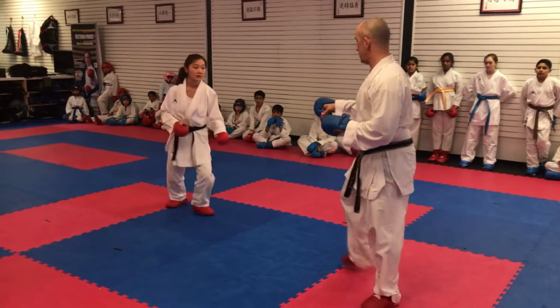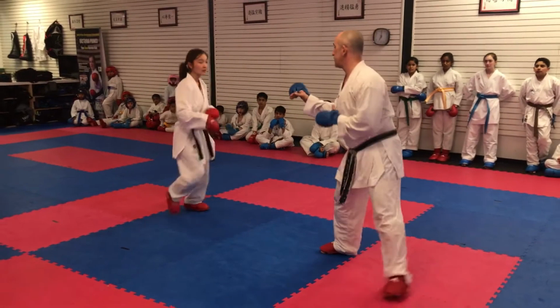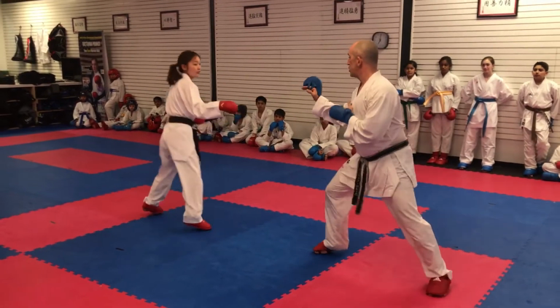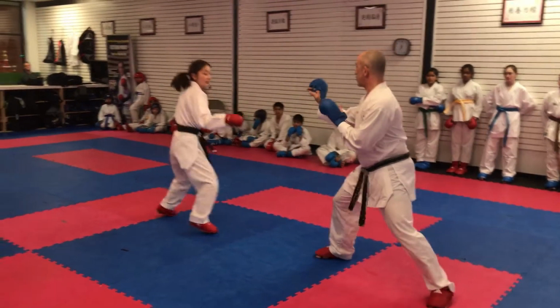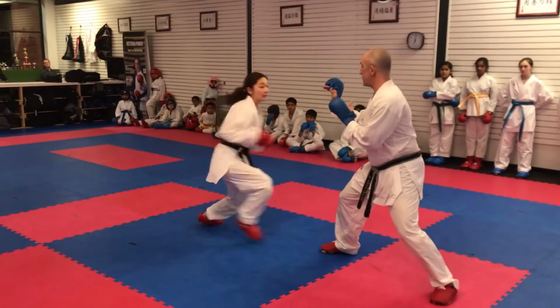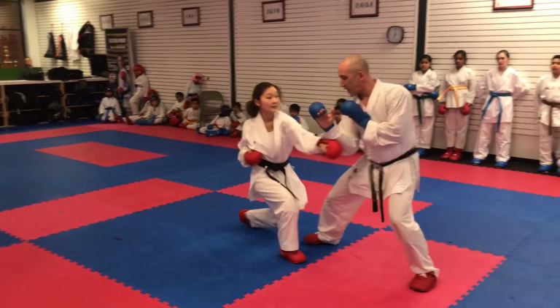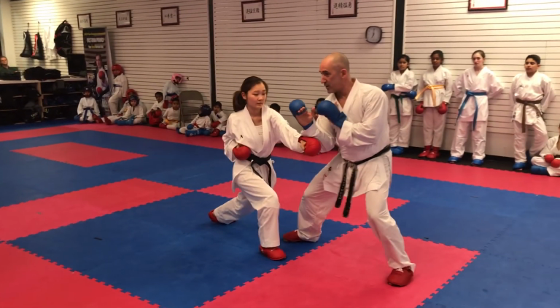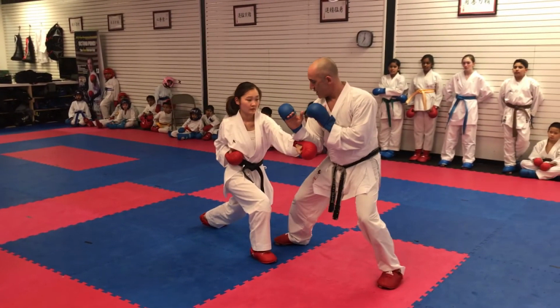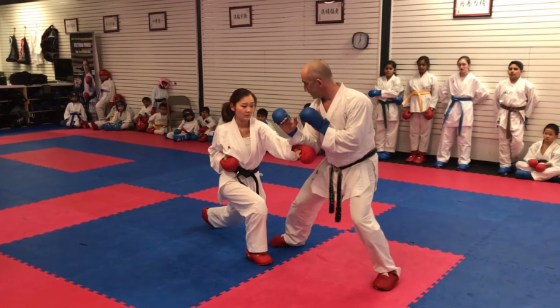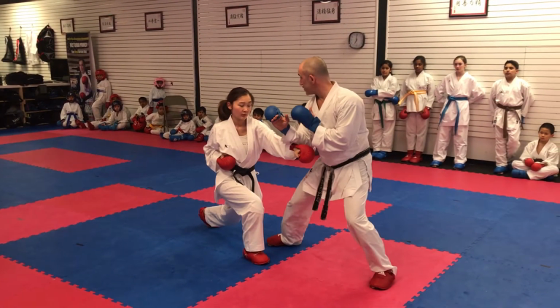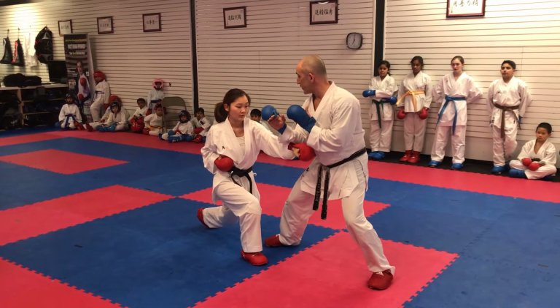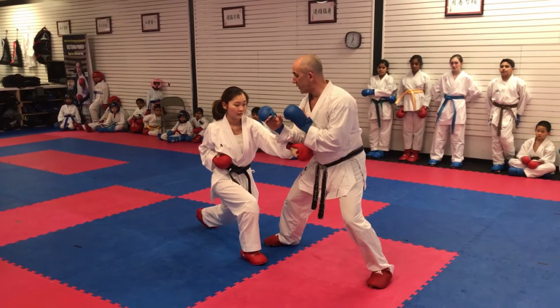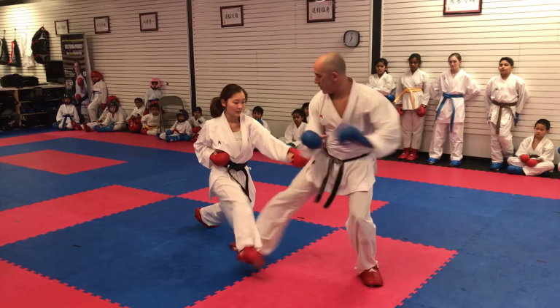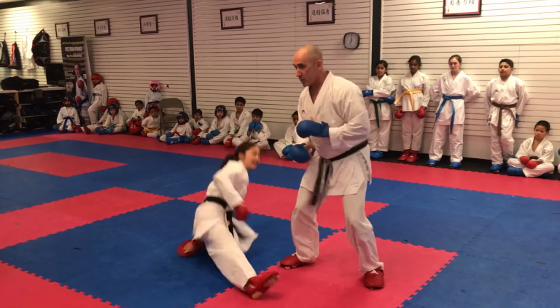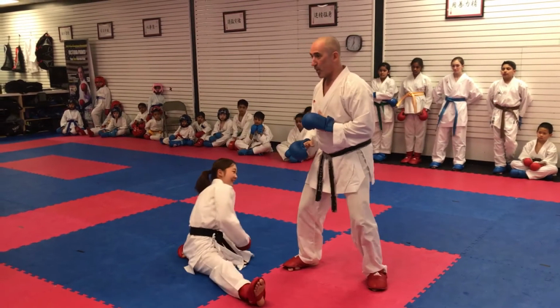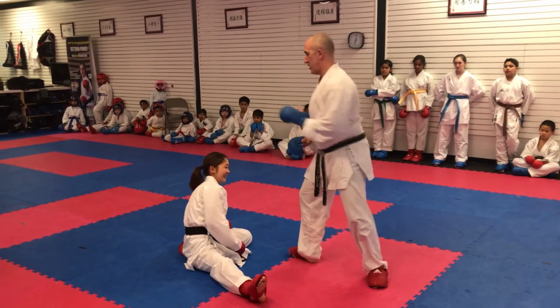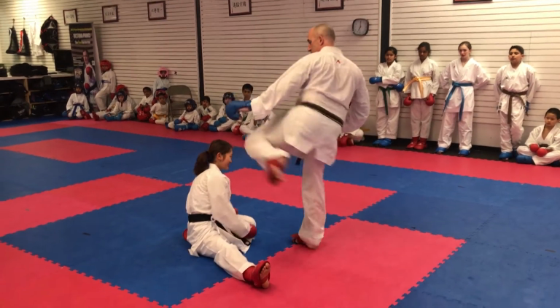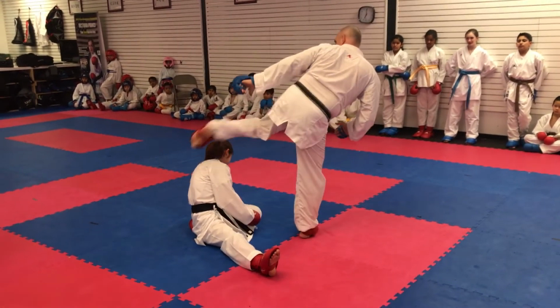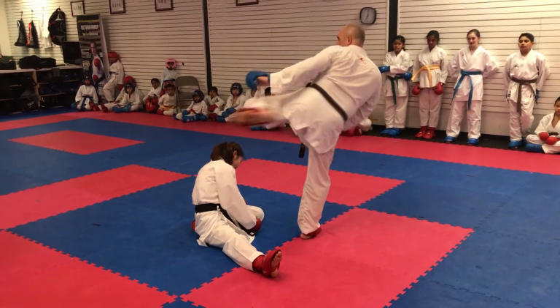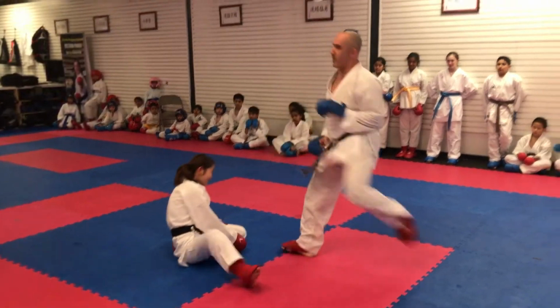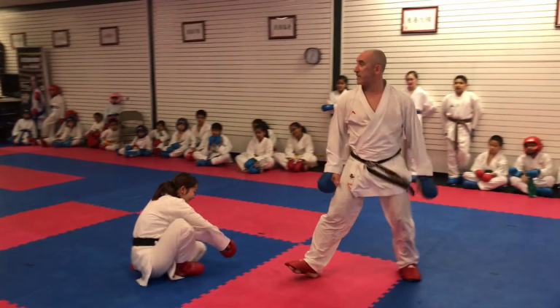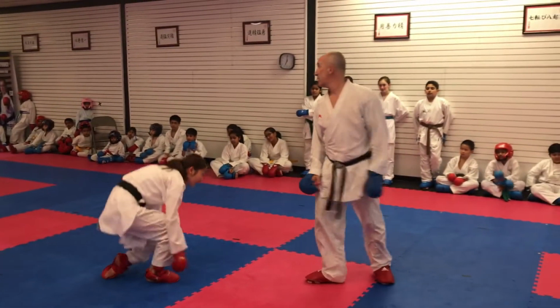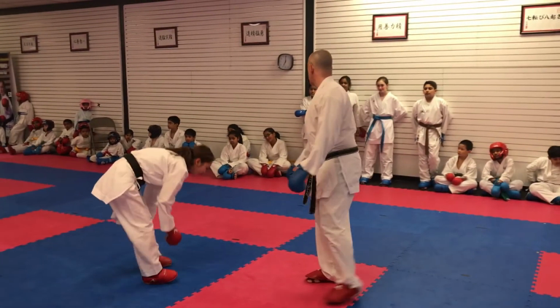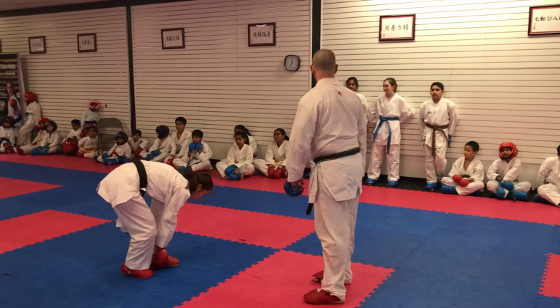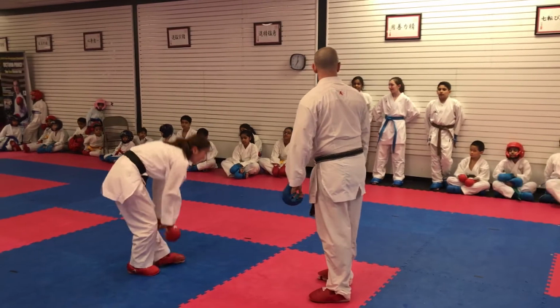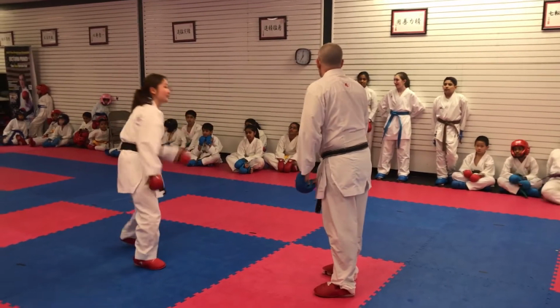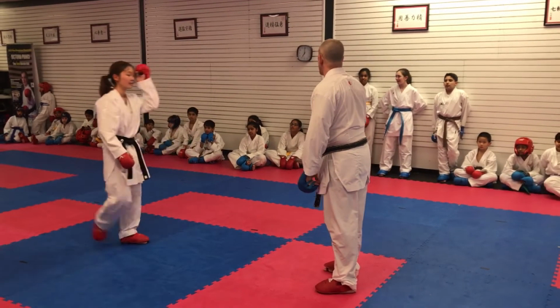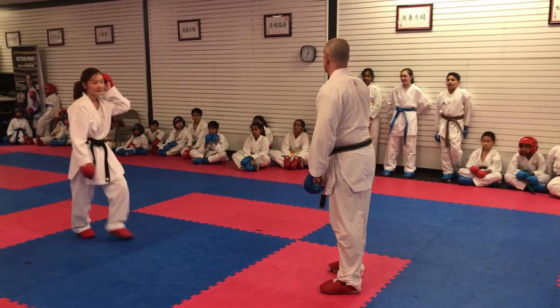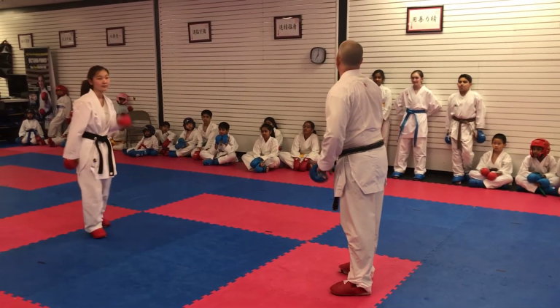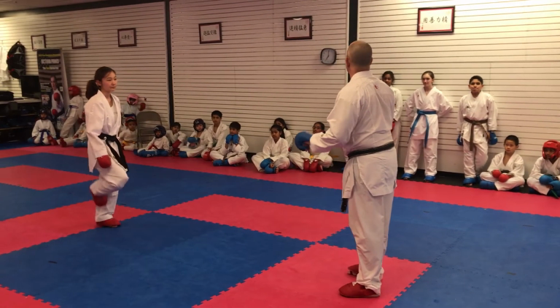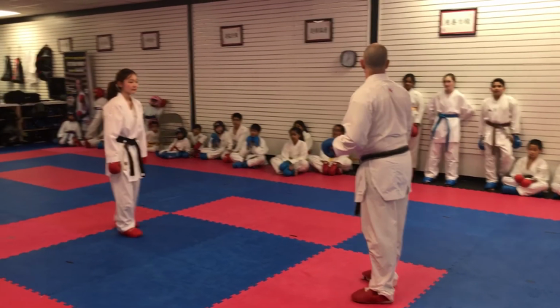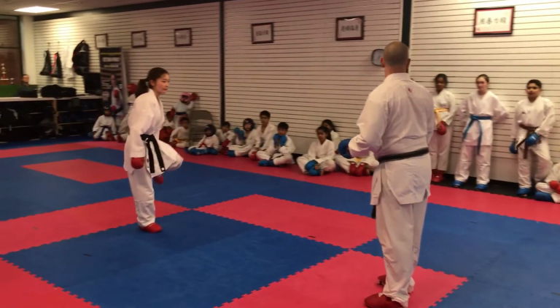One more. So she comes in, let her come in, and then this foot doesn't do anything other than a quick pull. You don't have to do much except barely make them miss.